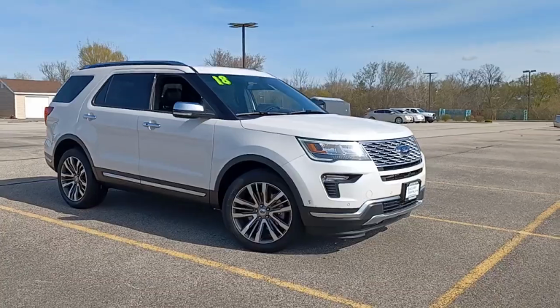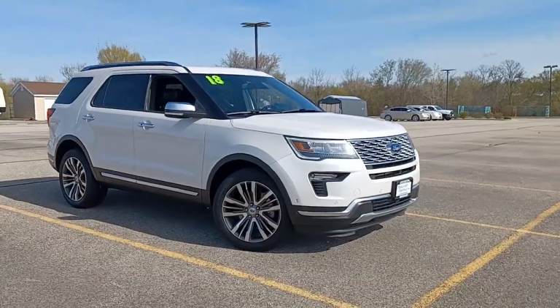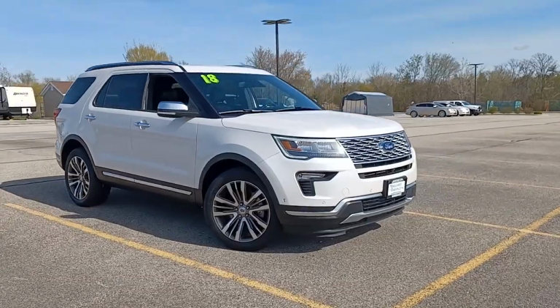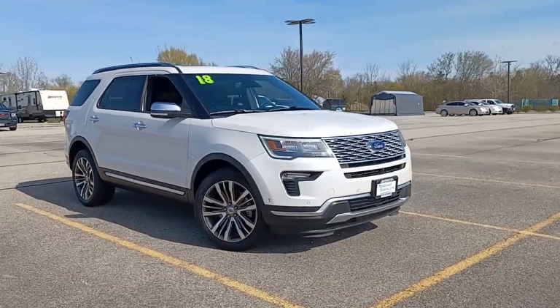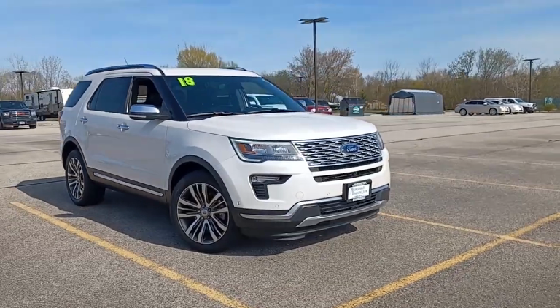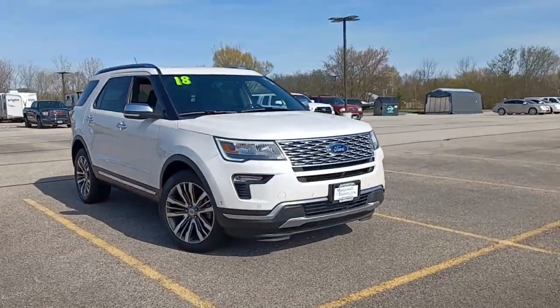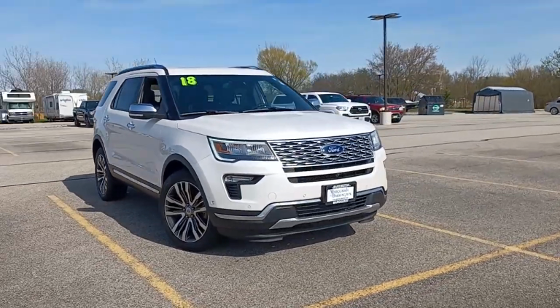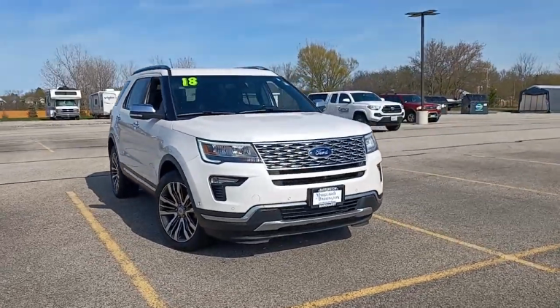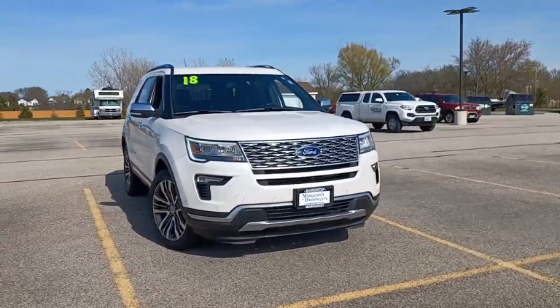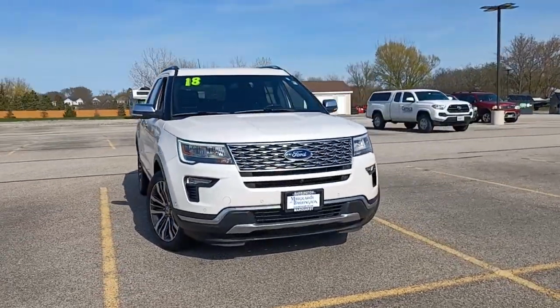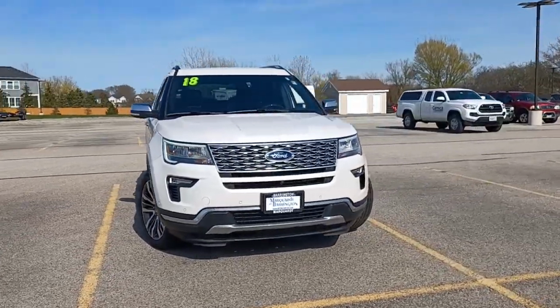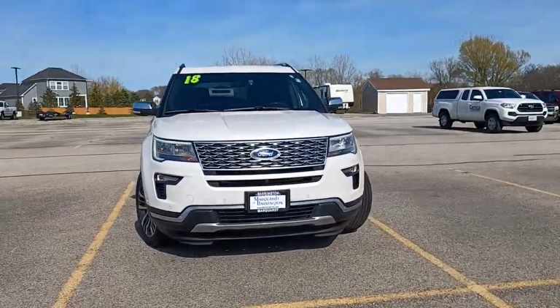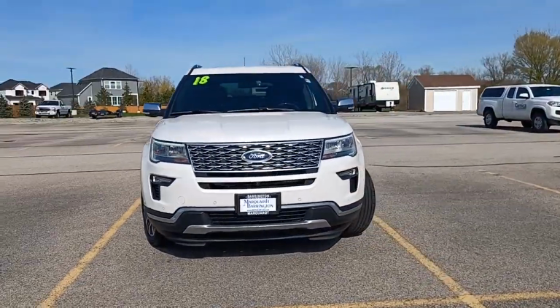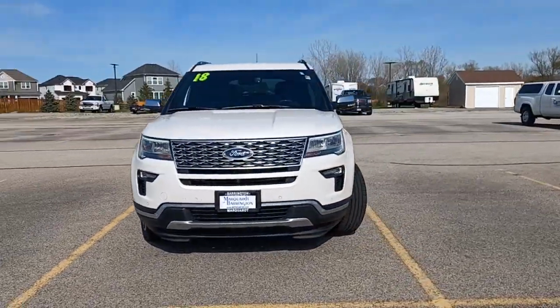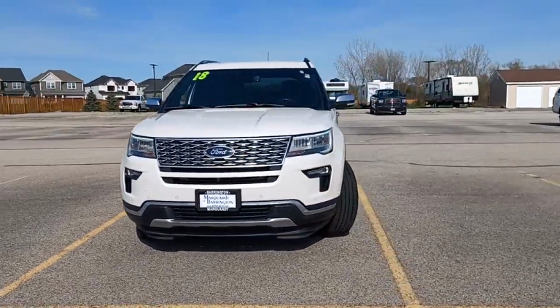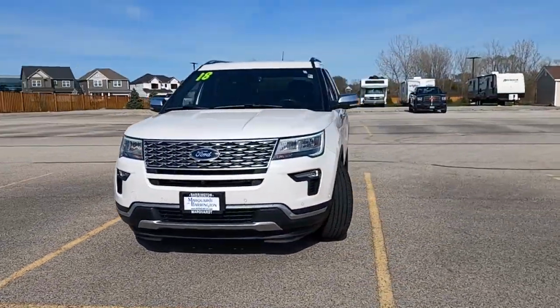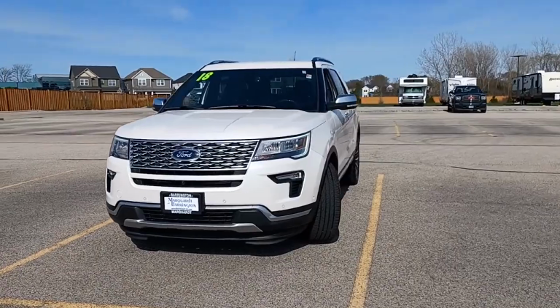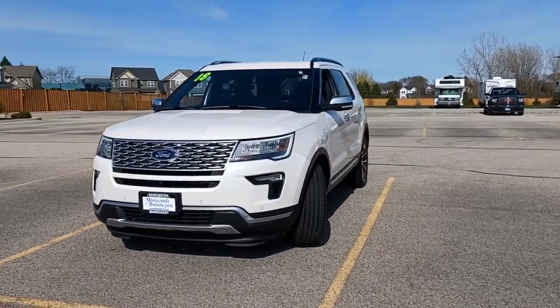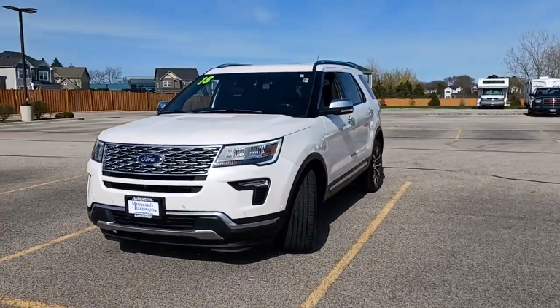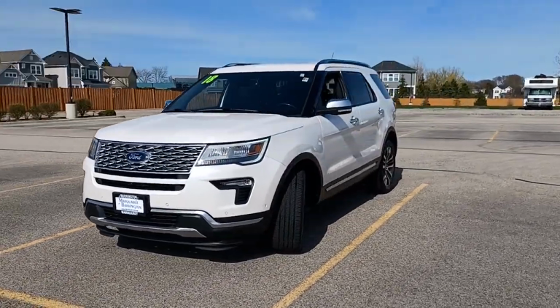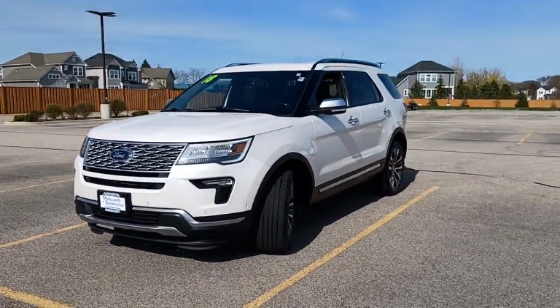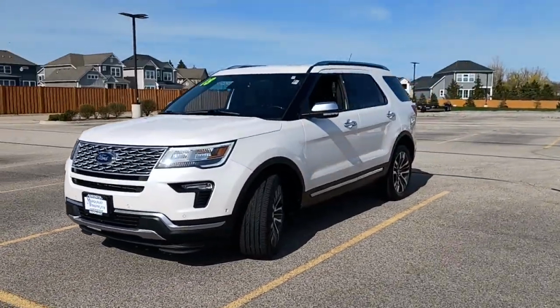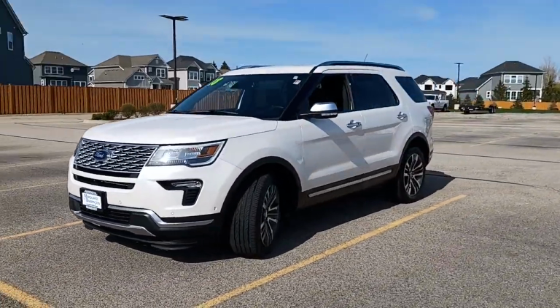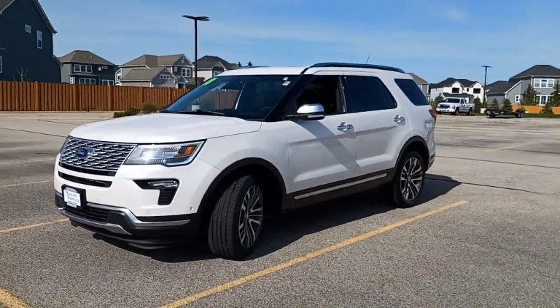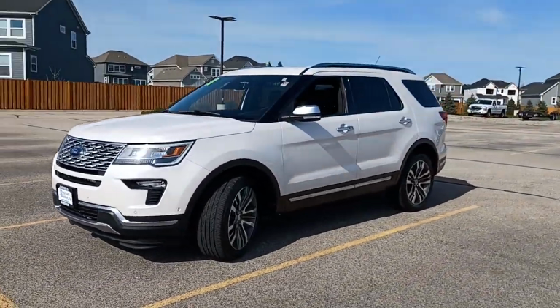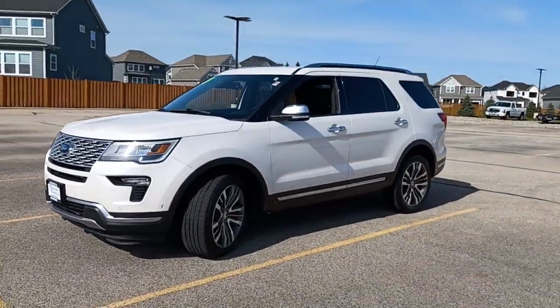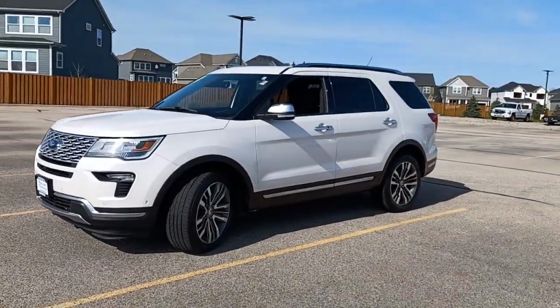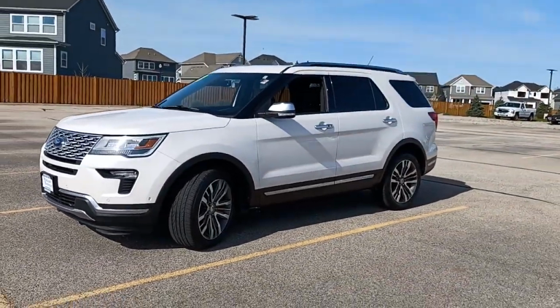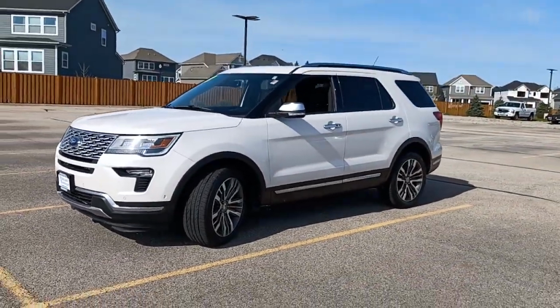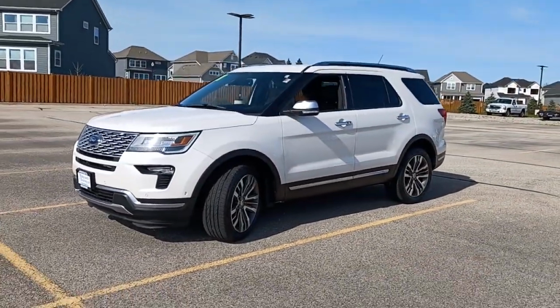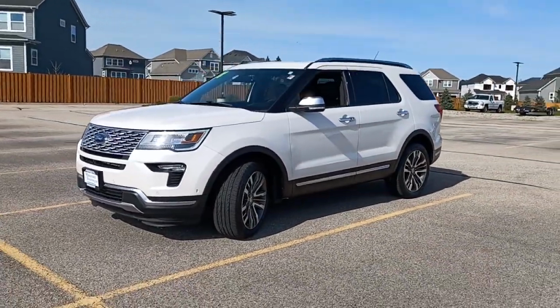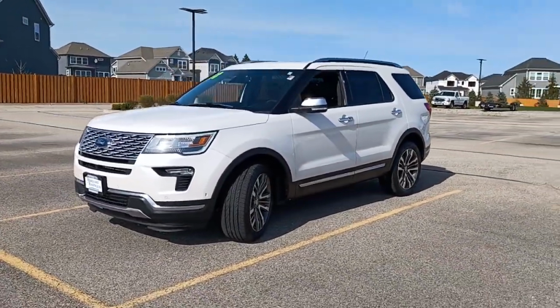This could be the car for you. The 2018 Ford Explorer, with less than 25,000 miles on the odometer, this vehicle stands out from the rest.